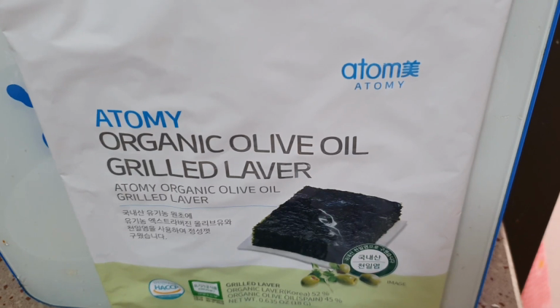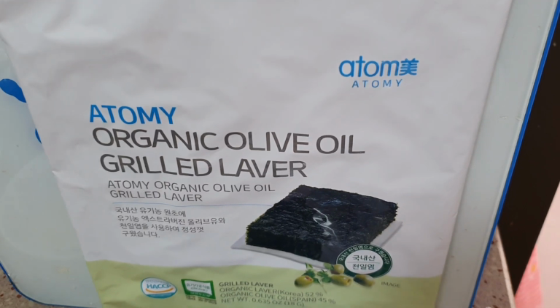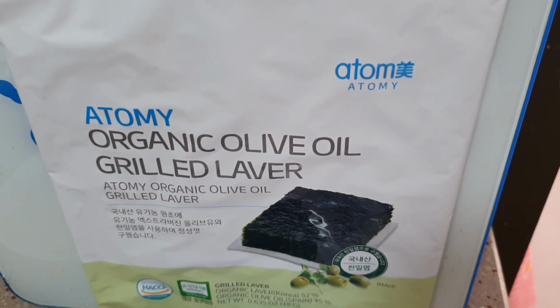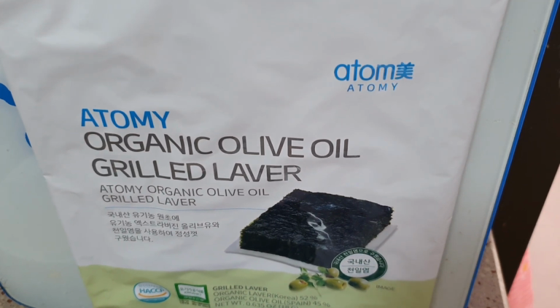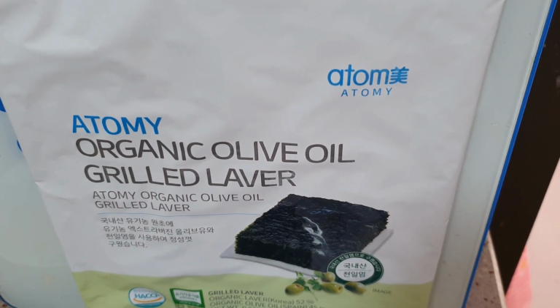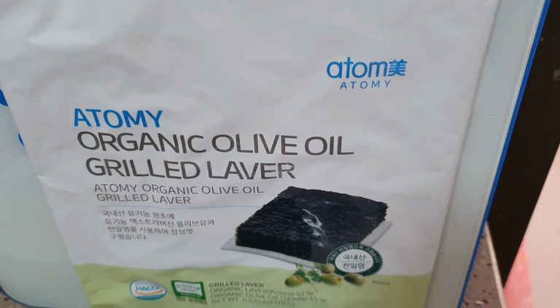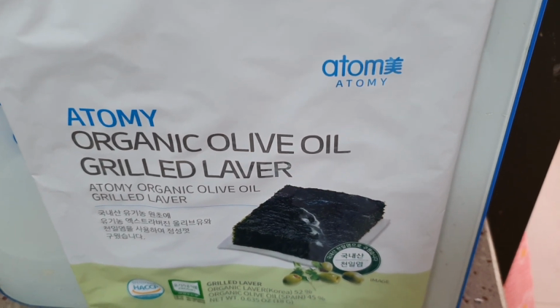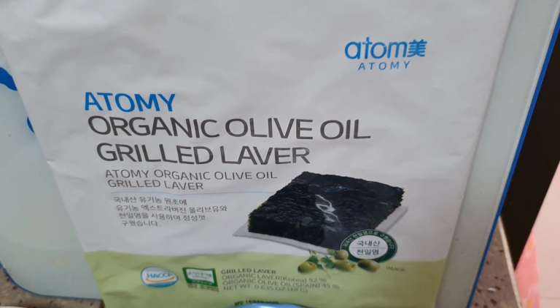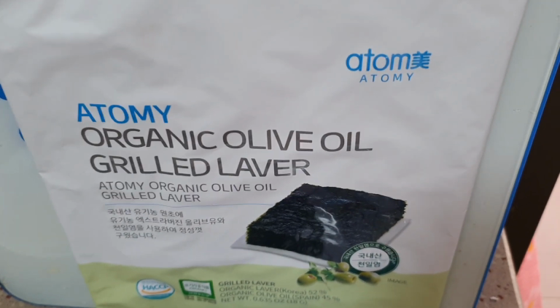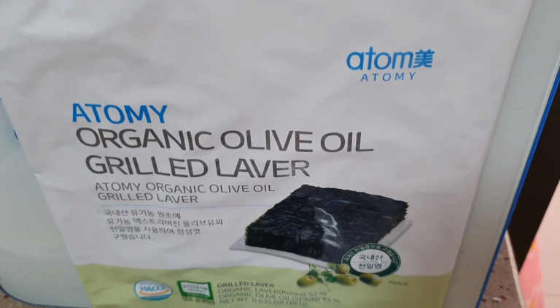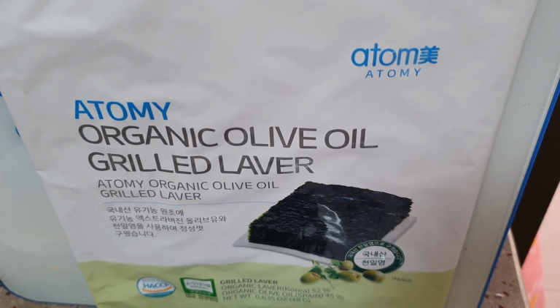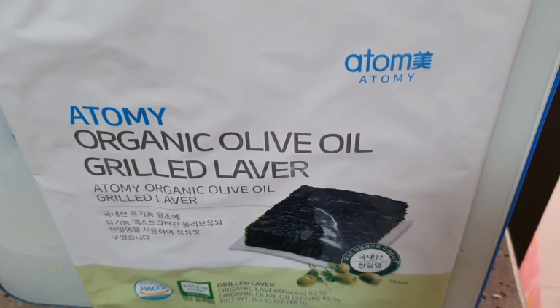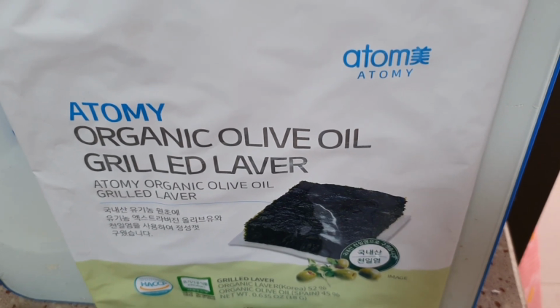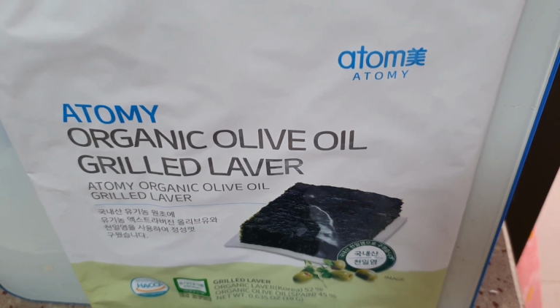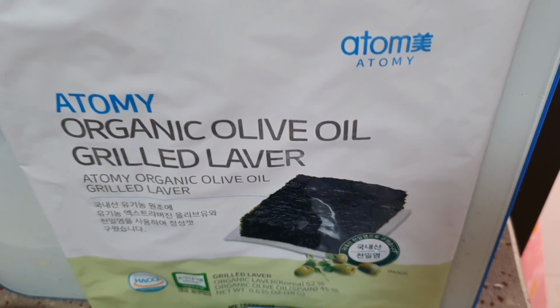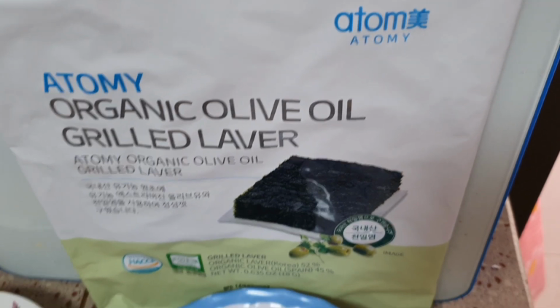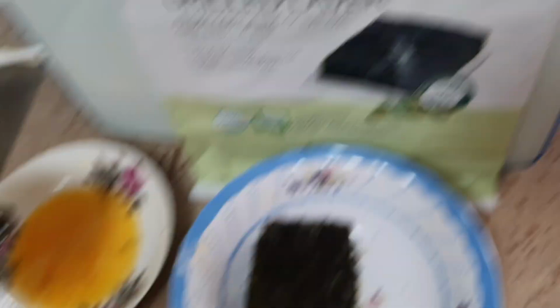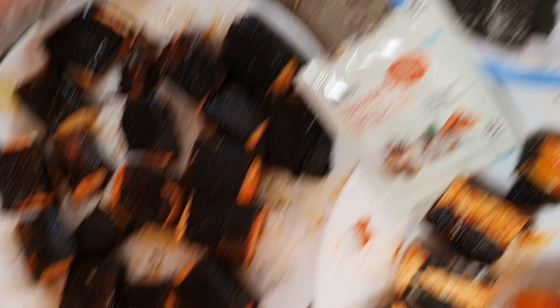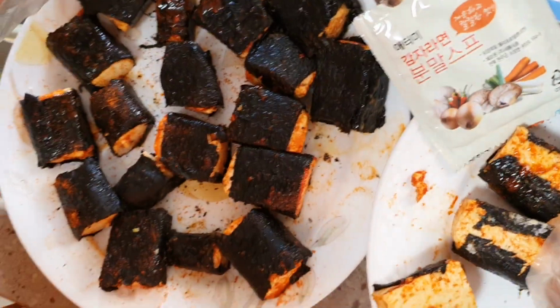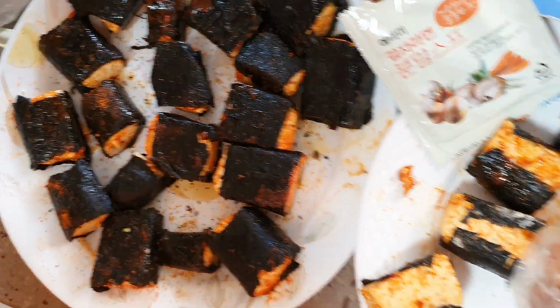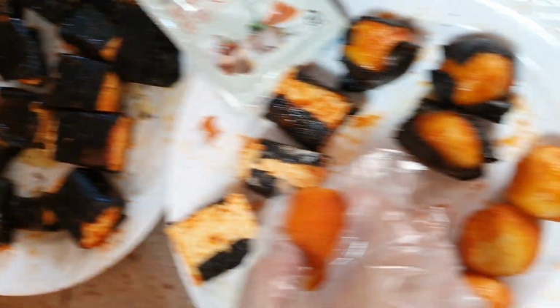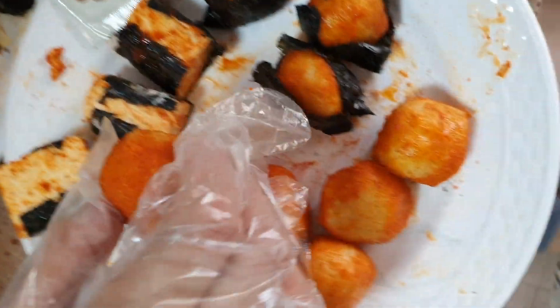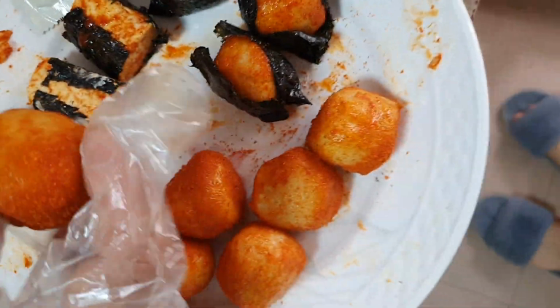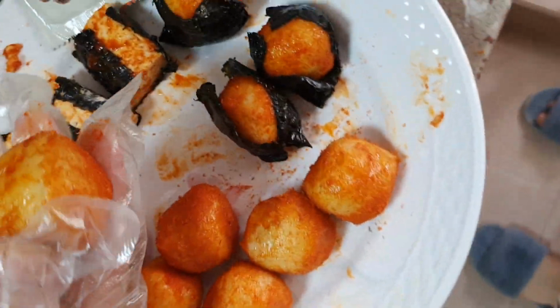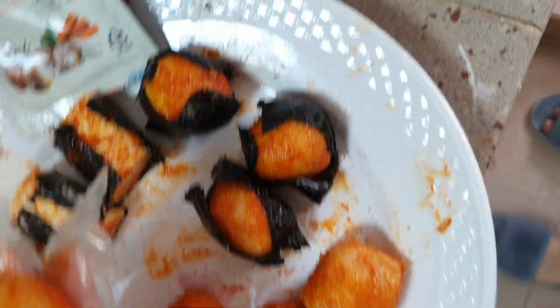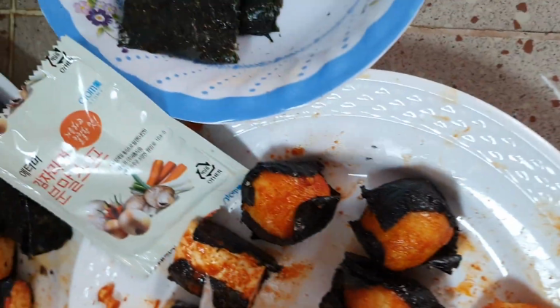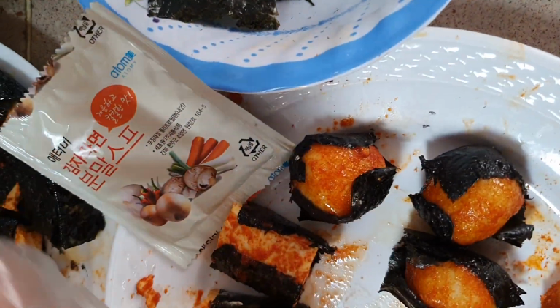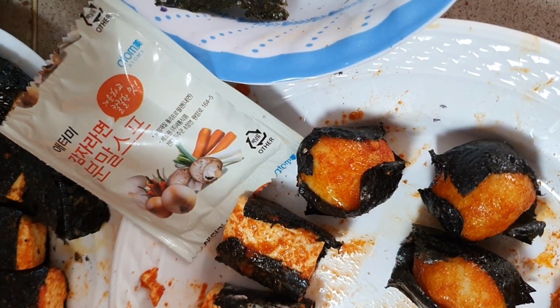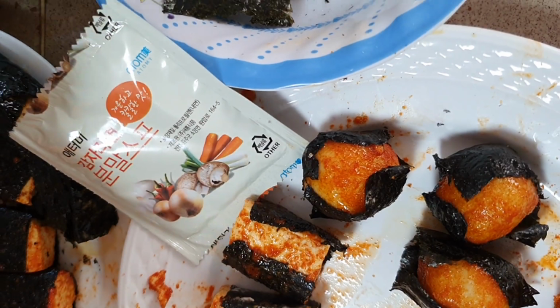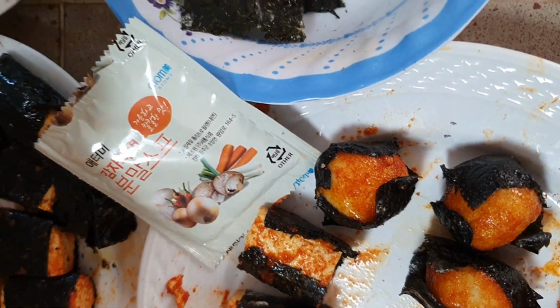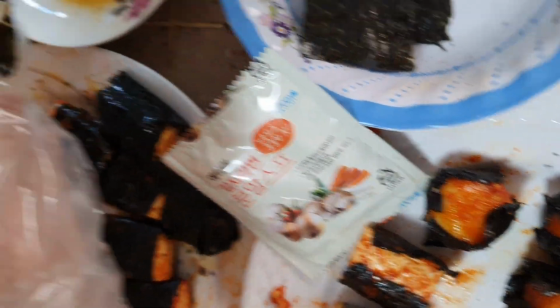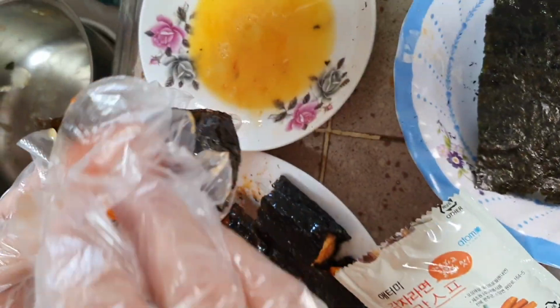Good morning friends, this is Stella. We are going to do Atomy Olive Oil Grill Lave with my tofu and fish ball using the curry ramen paste.